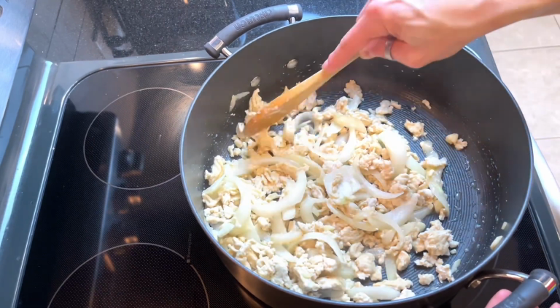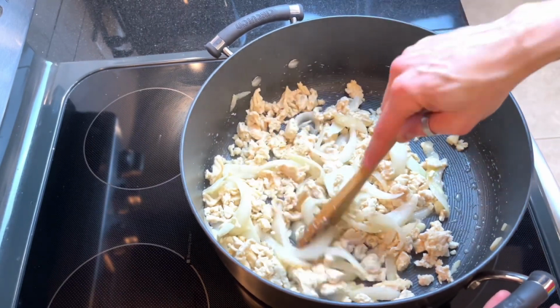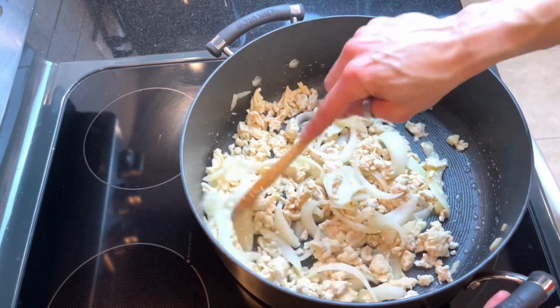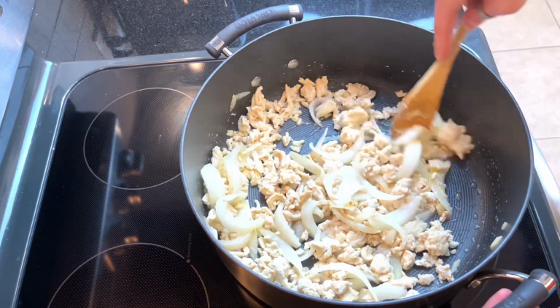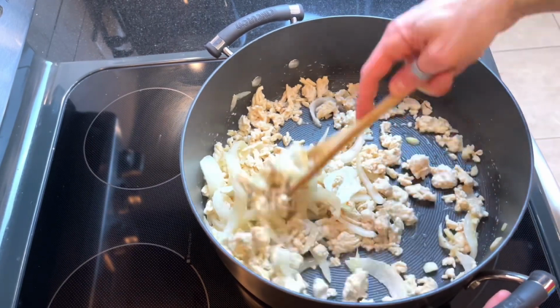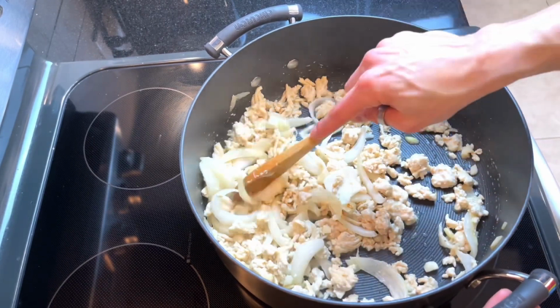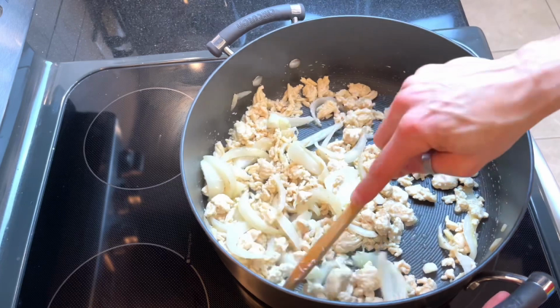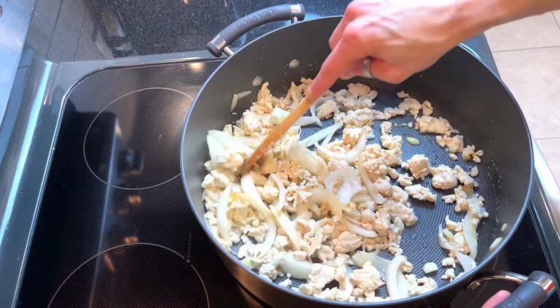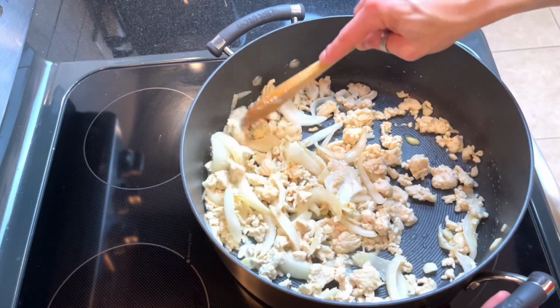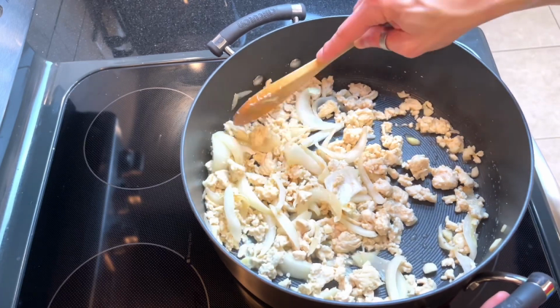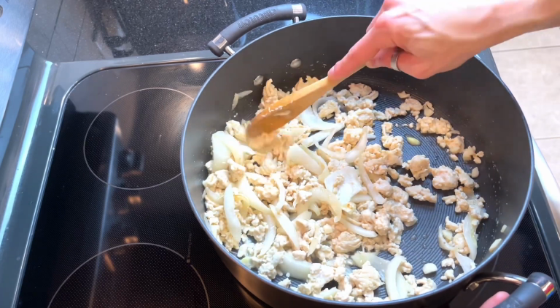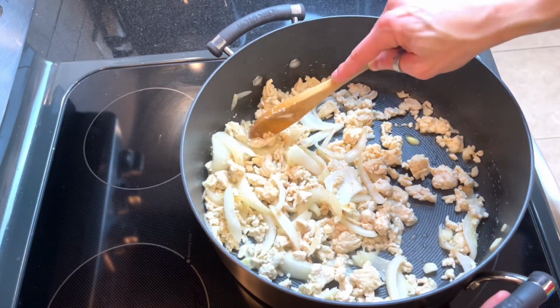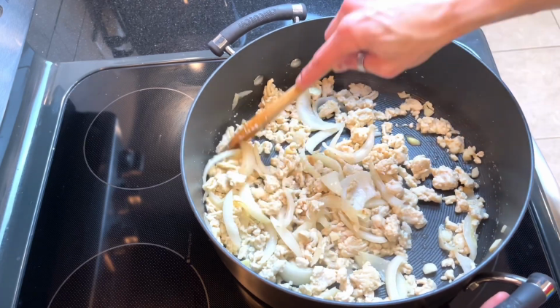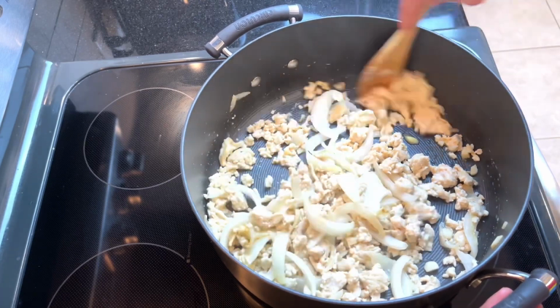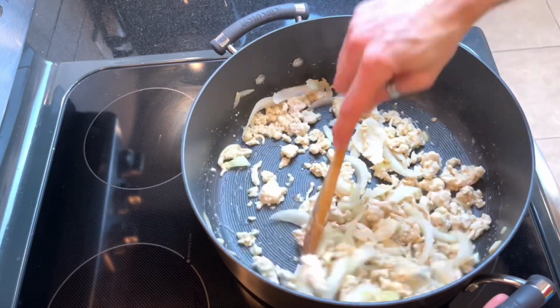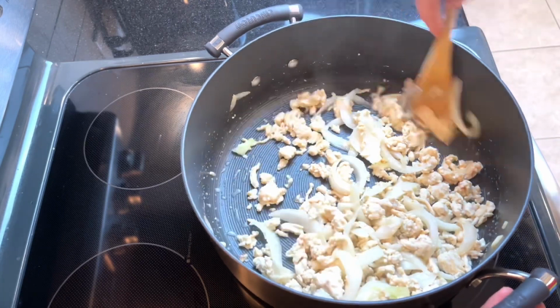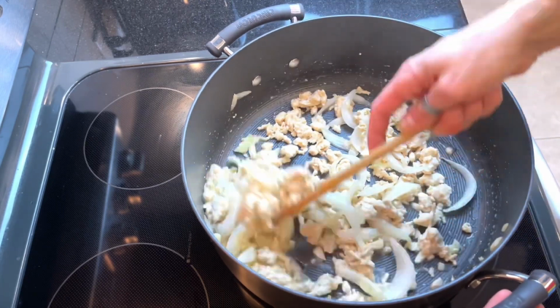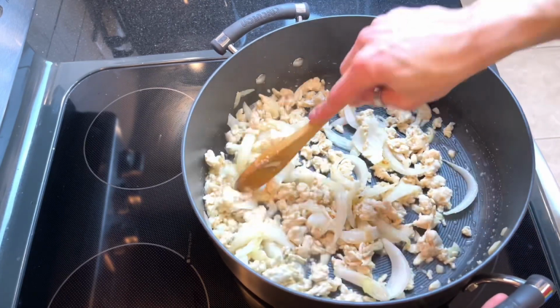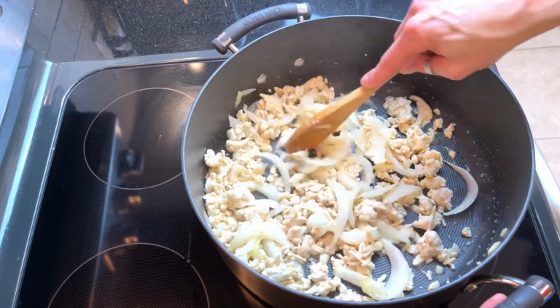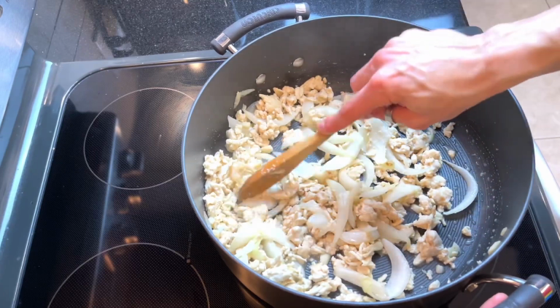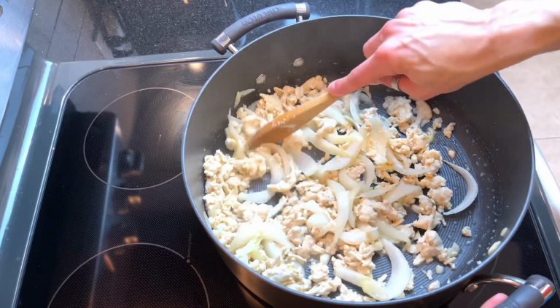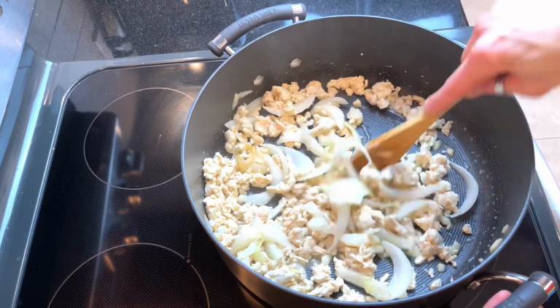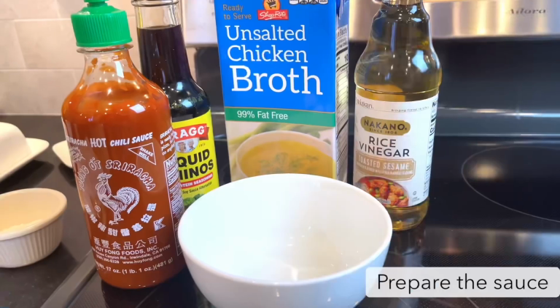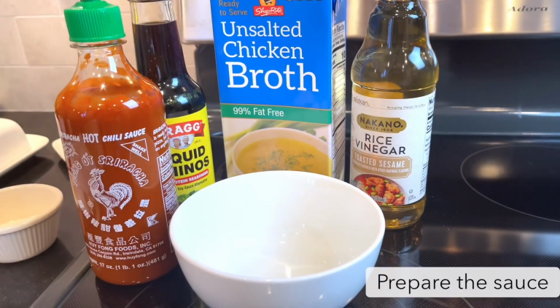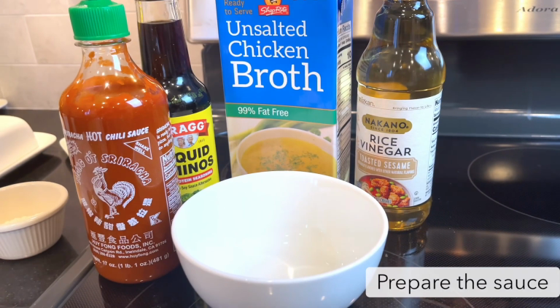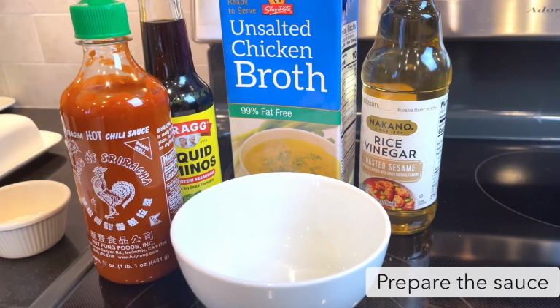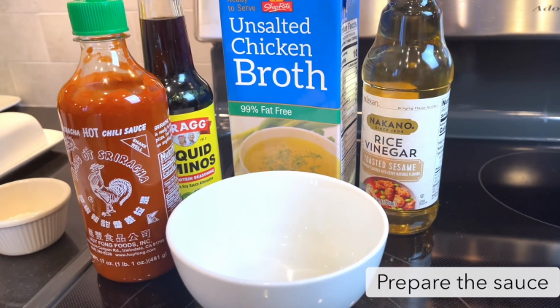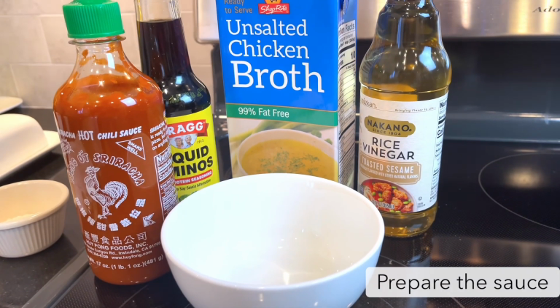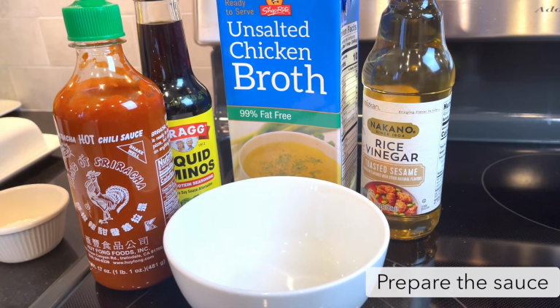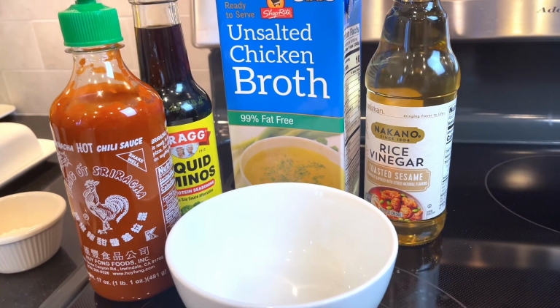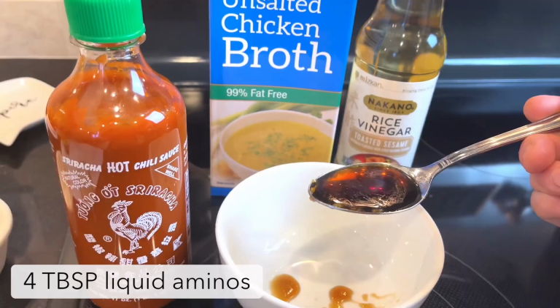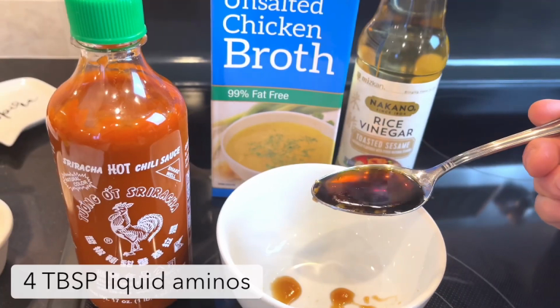We're going to cook this for about five to seven minutes on medium-high heat, making sure to break up the chicken so everything cooks evenly and that ginger is dispersed through the chicken nicely. As our chicken cooks, we're going to go ahead and prepare our sauce.